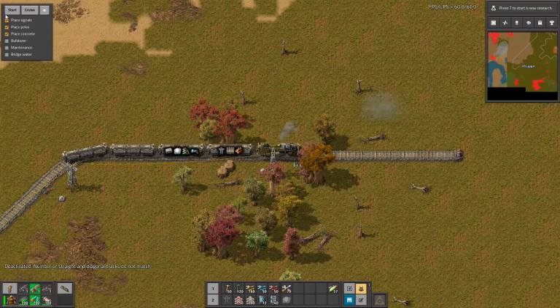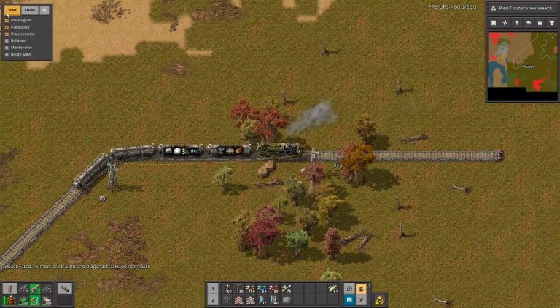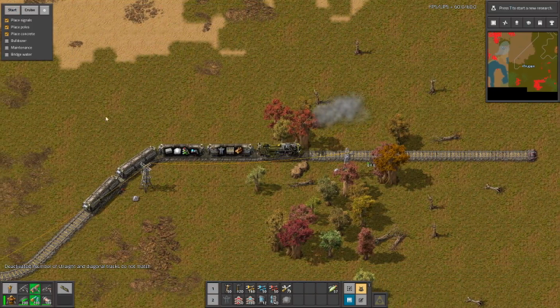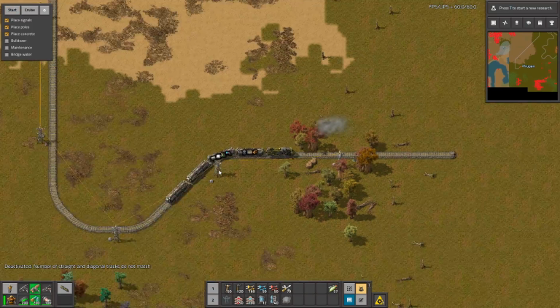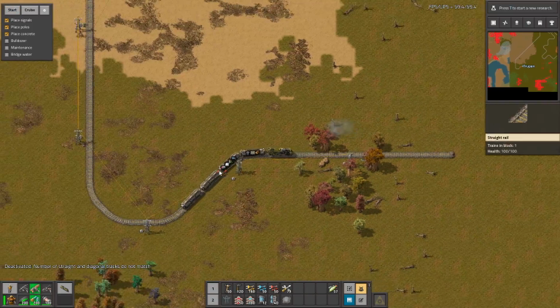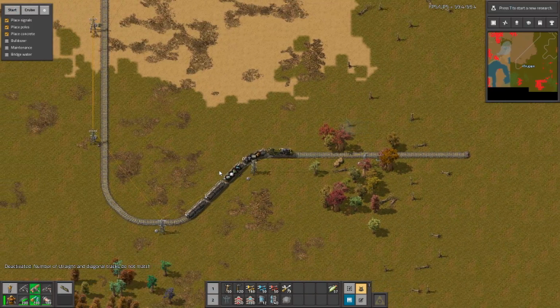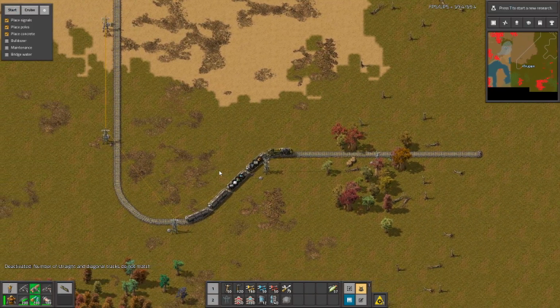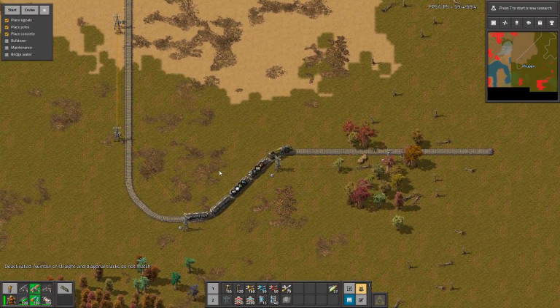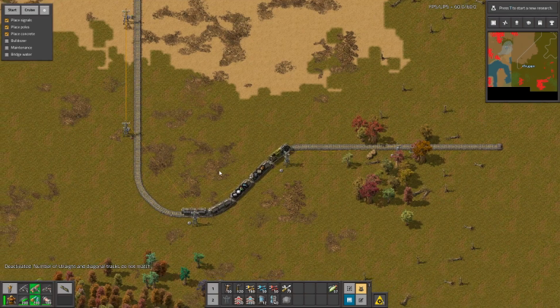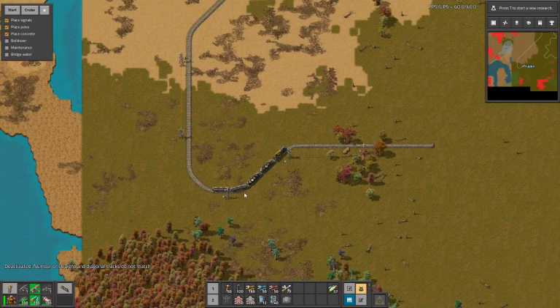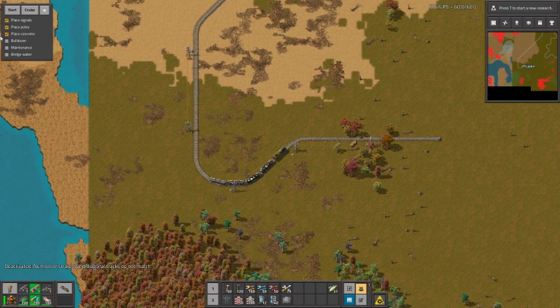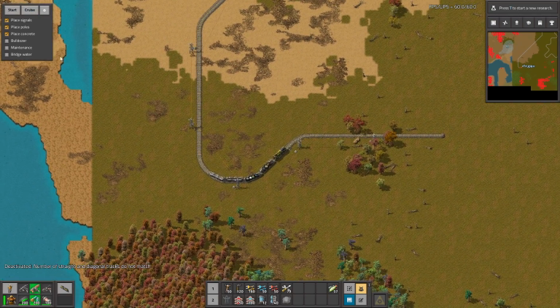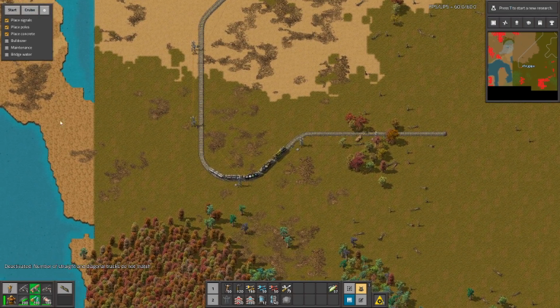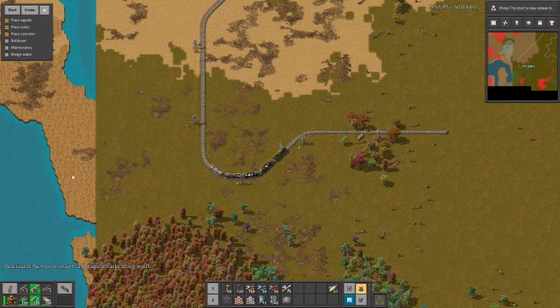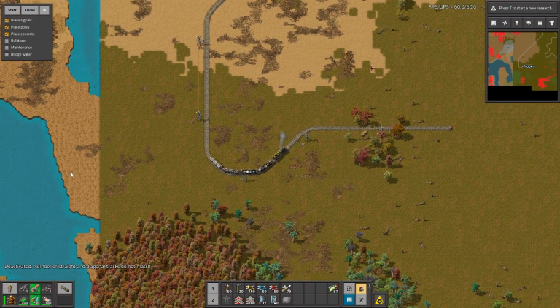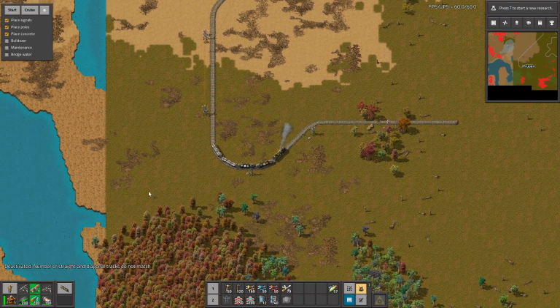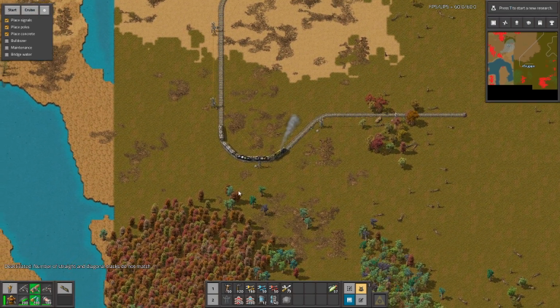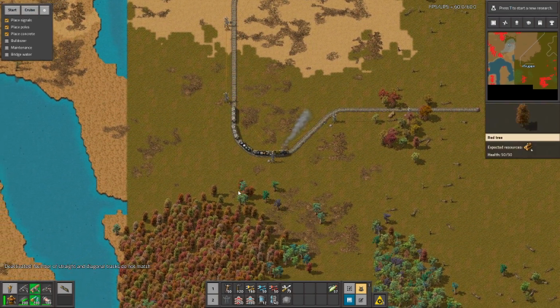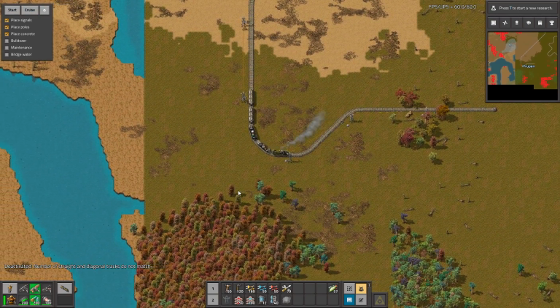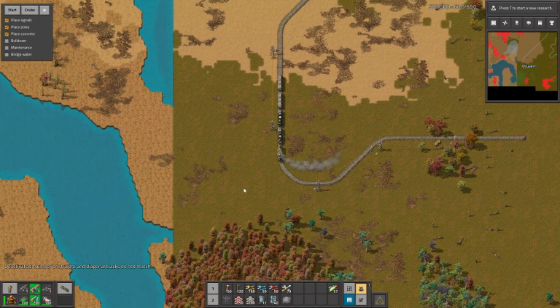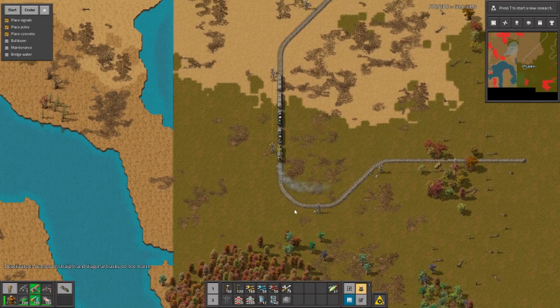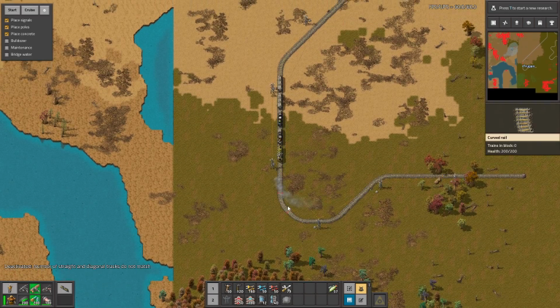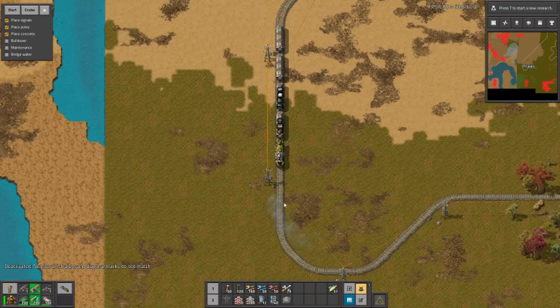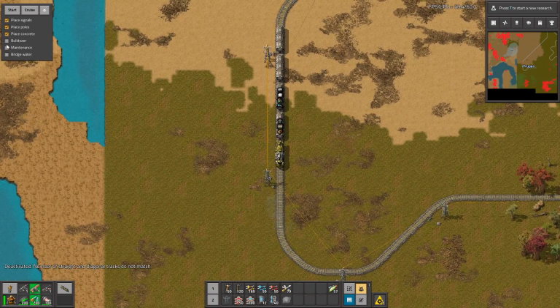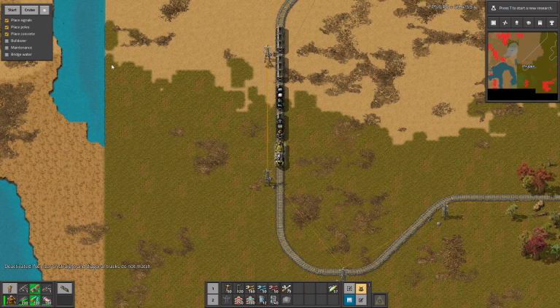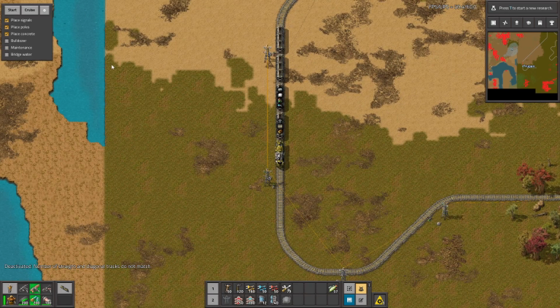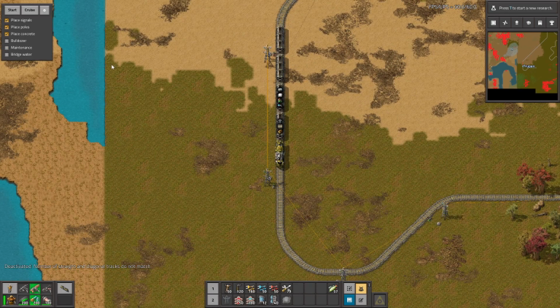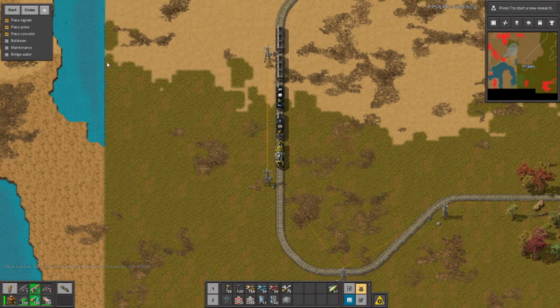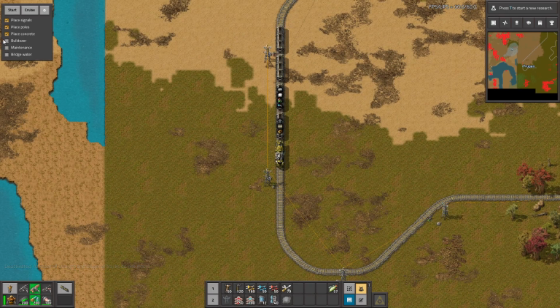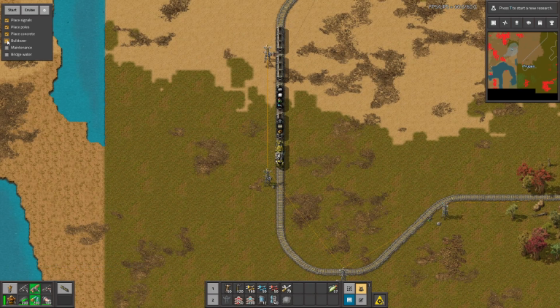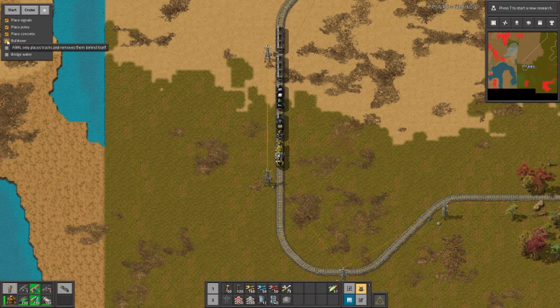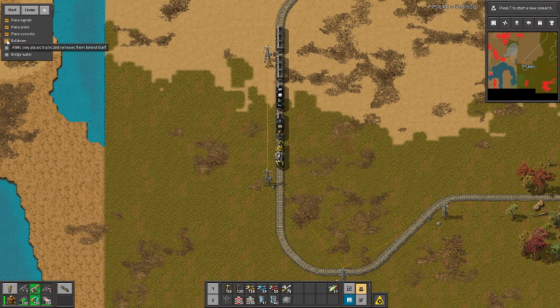But yeah, thanks to this mod you can place rails automatically, customize everything, go through water, and so on. I think this is a very interesting mod. I also want to try the boulderer mode.